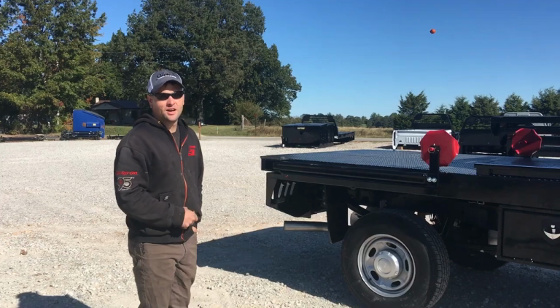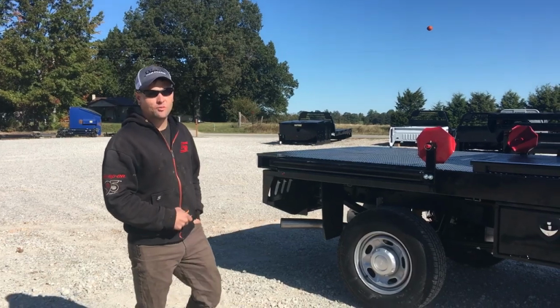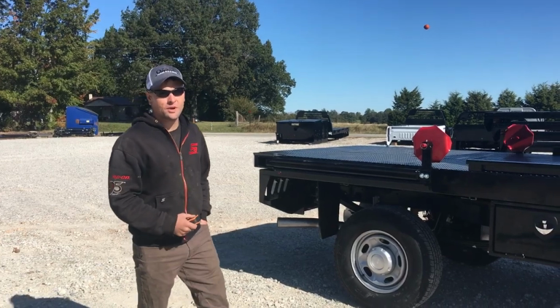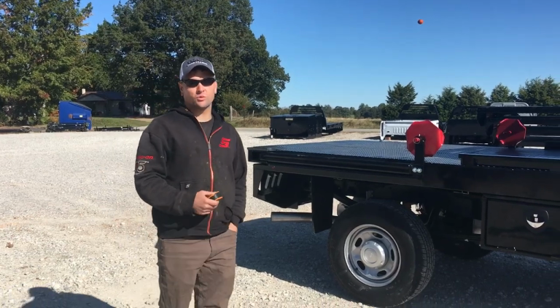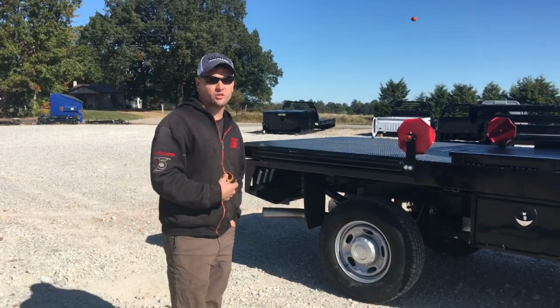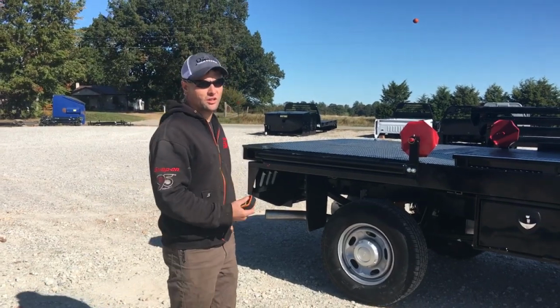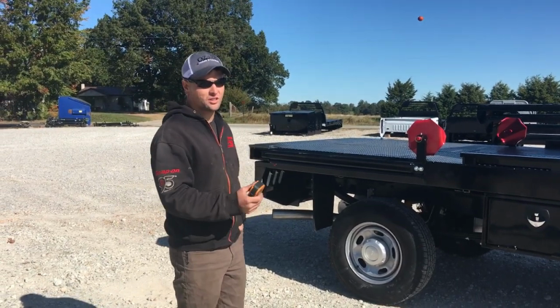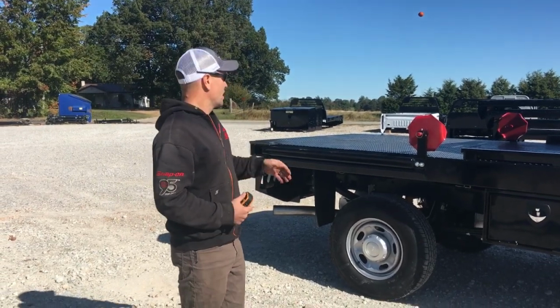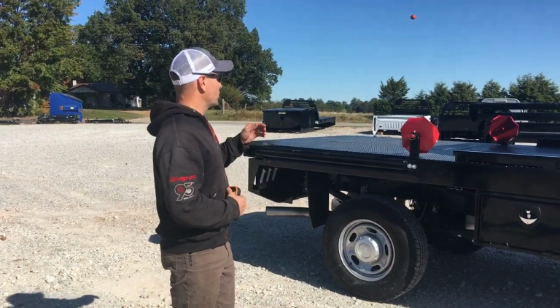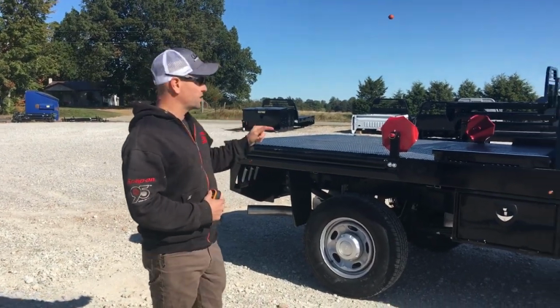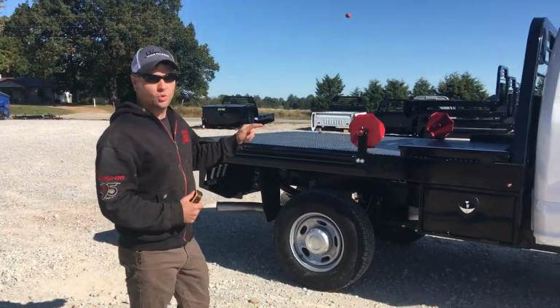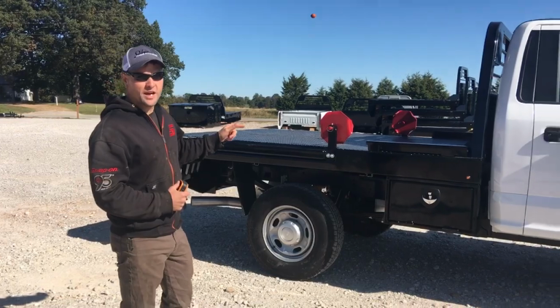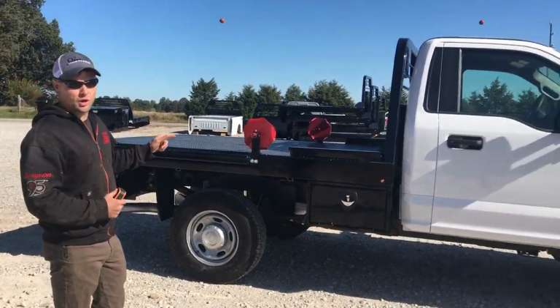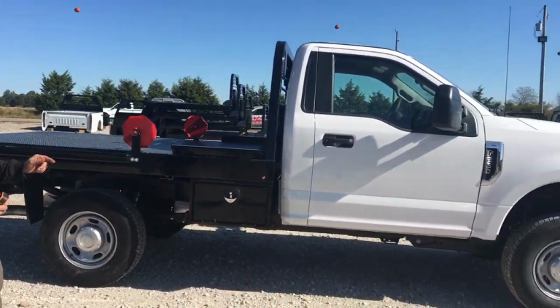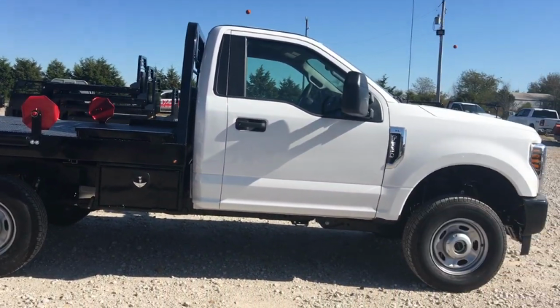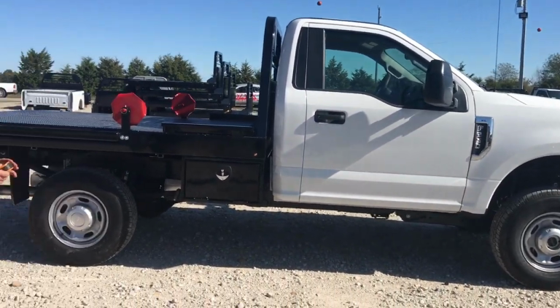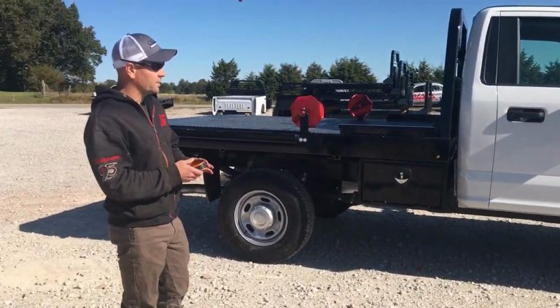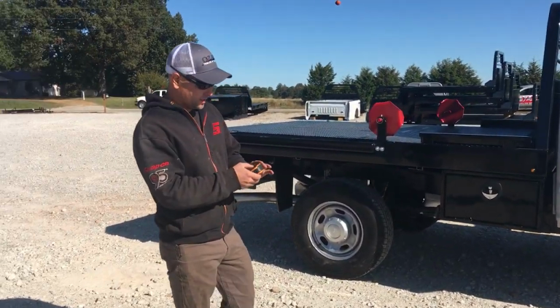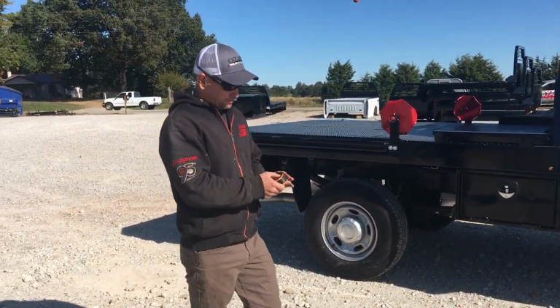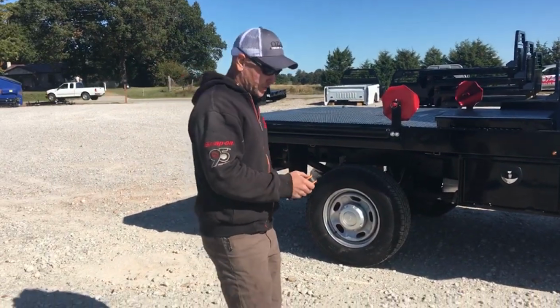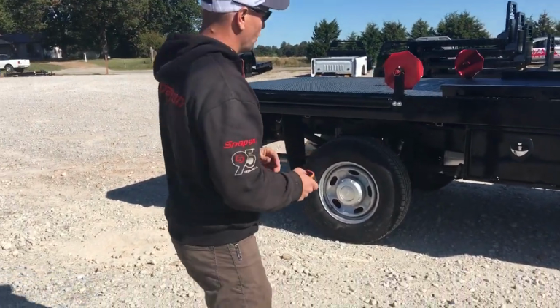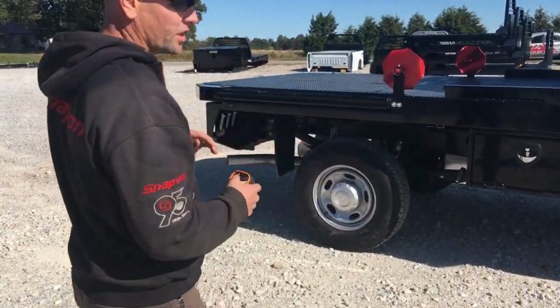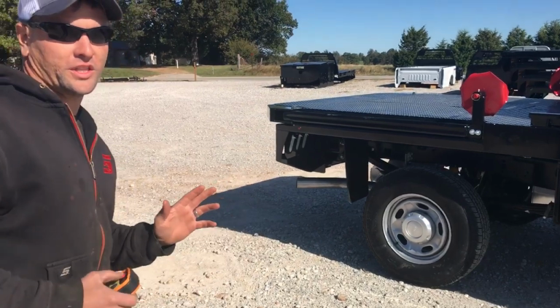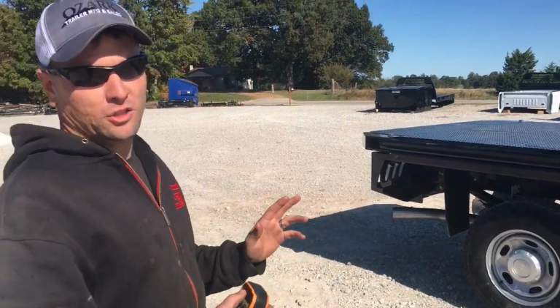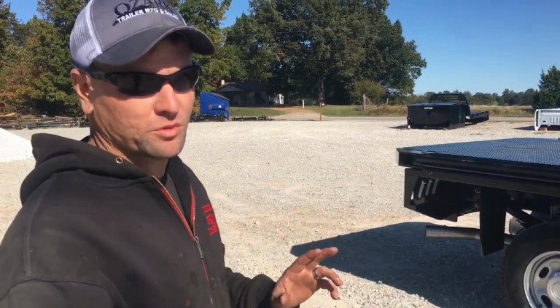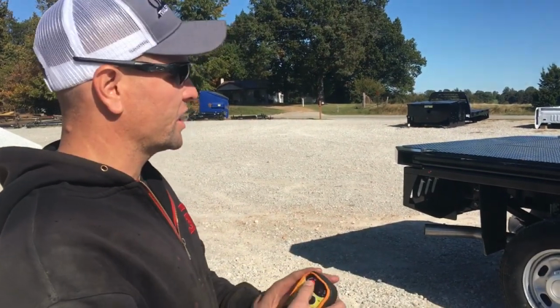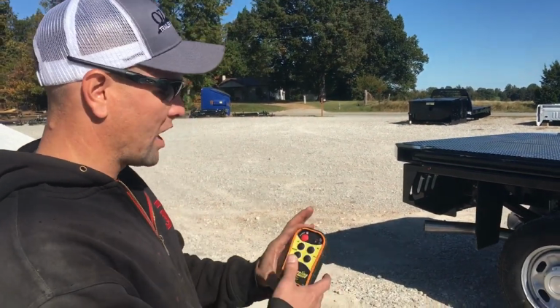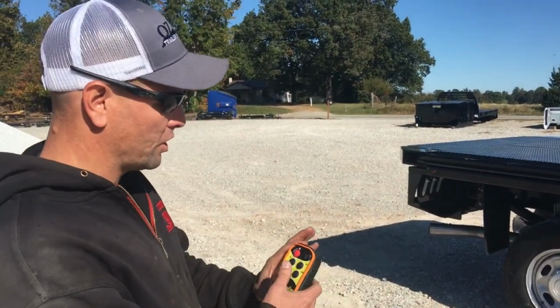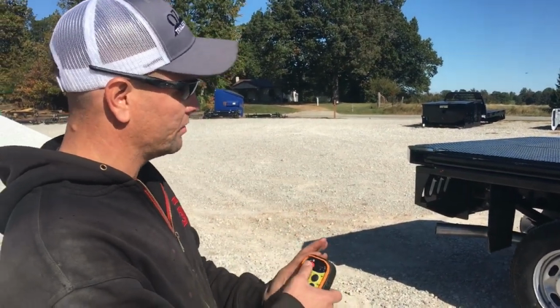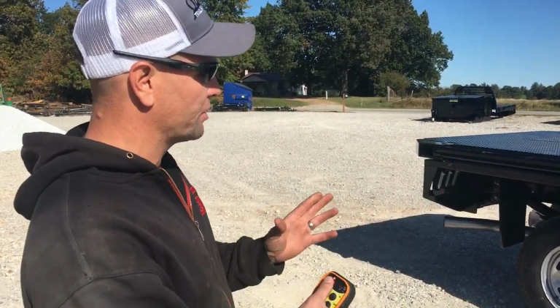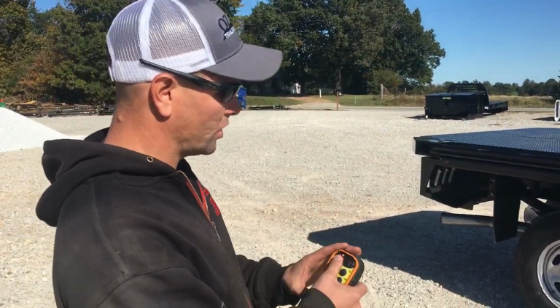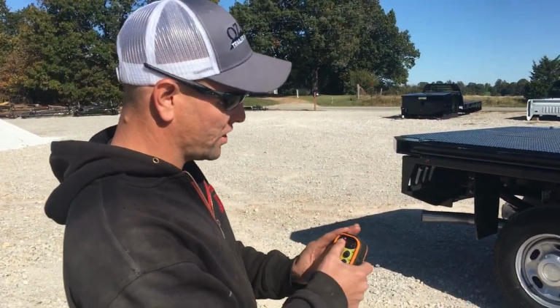Alright, good morning everybody. It's Reed with our trailer sales. We just put this squeeze bag on this brand new Ford F-250. The only thing special about this one is that it's got this wireless remote system — this will be the first one that we've done.